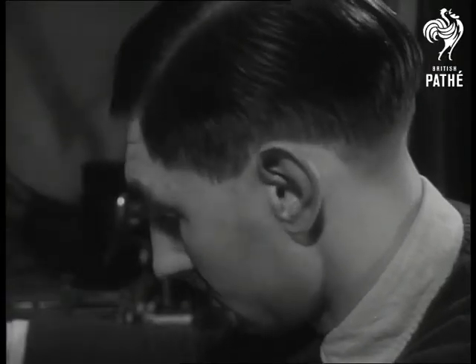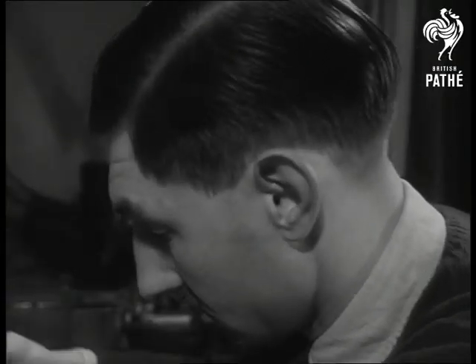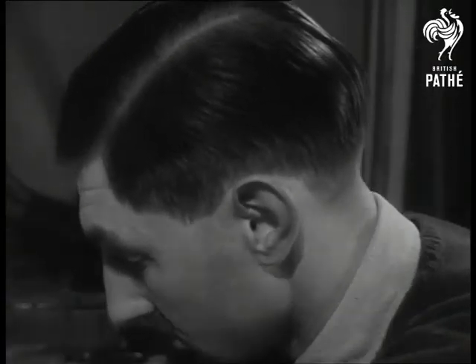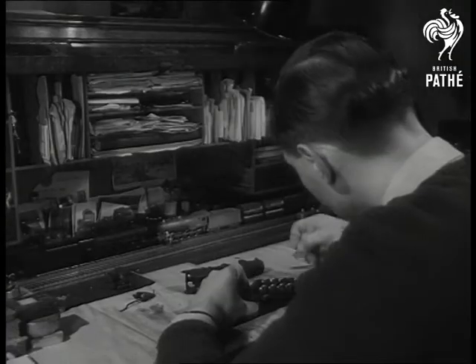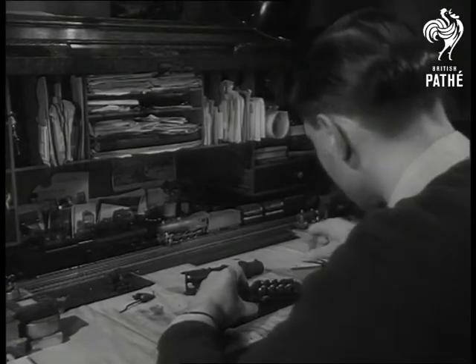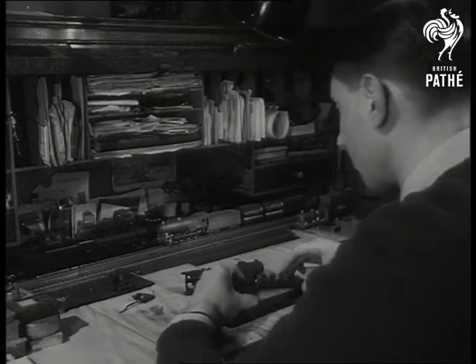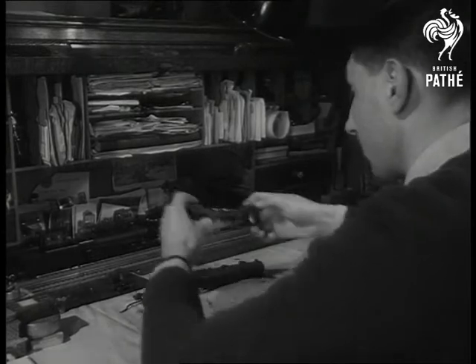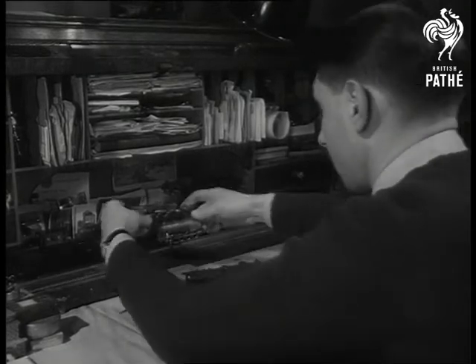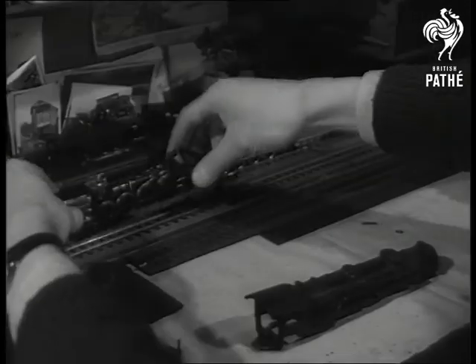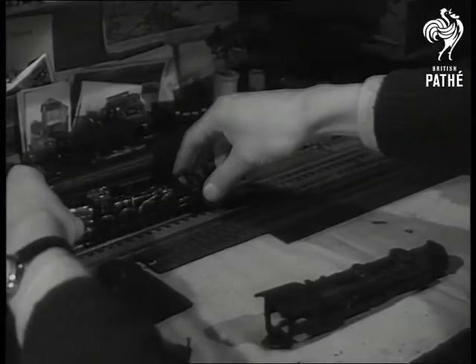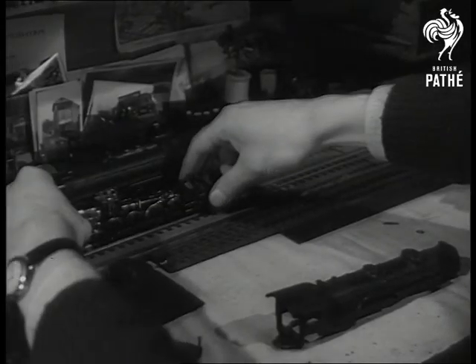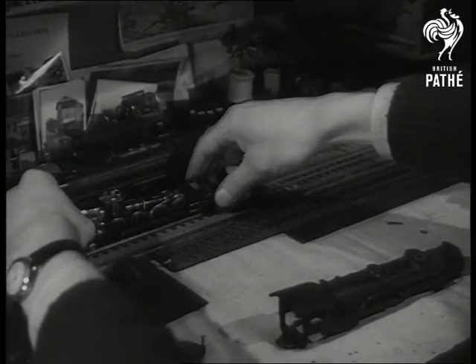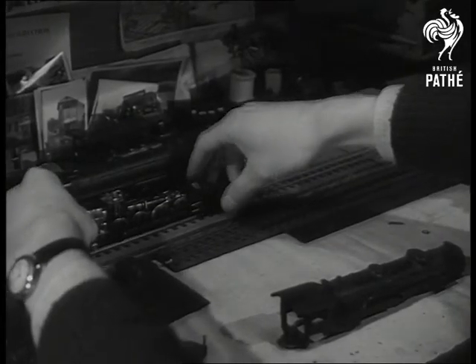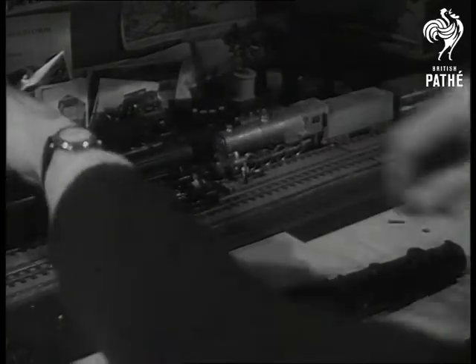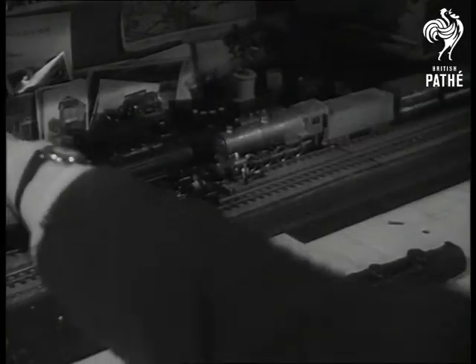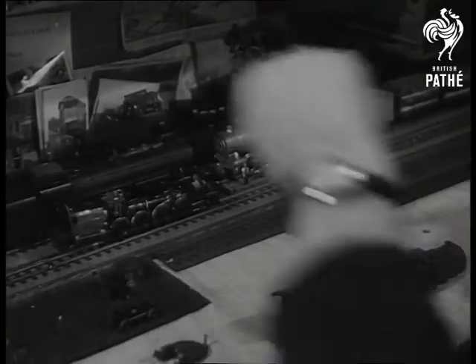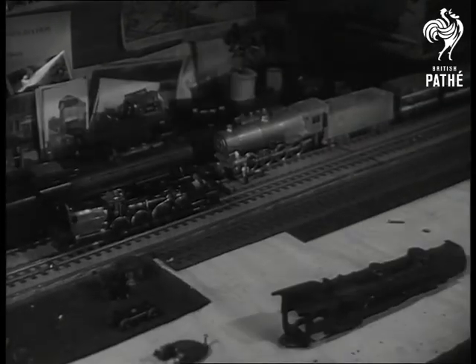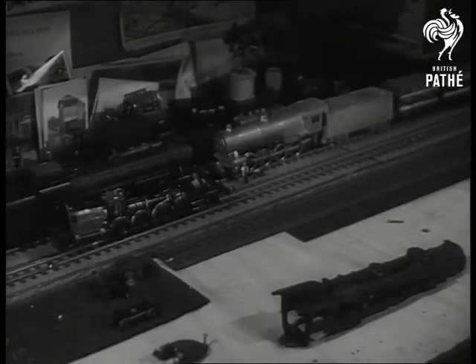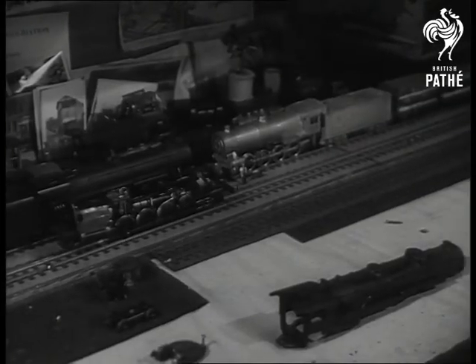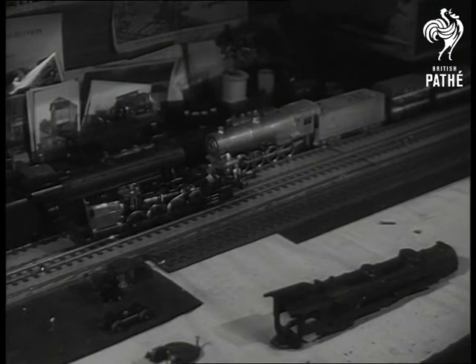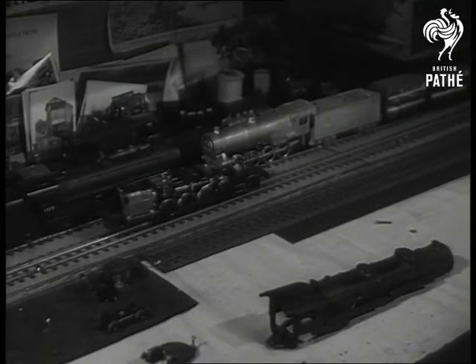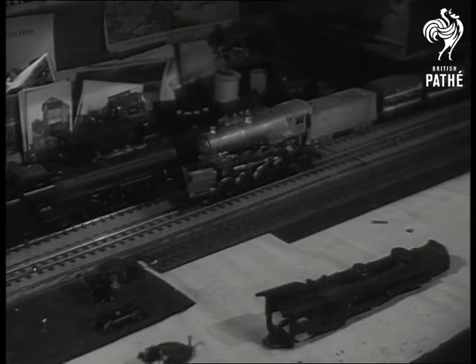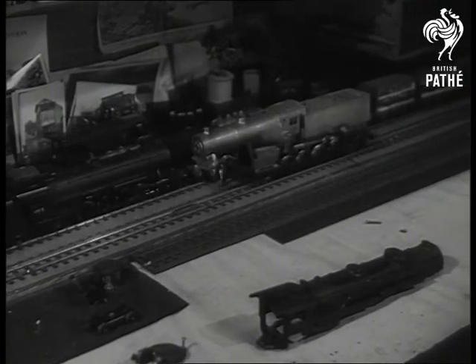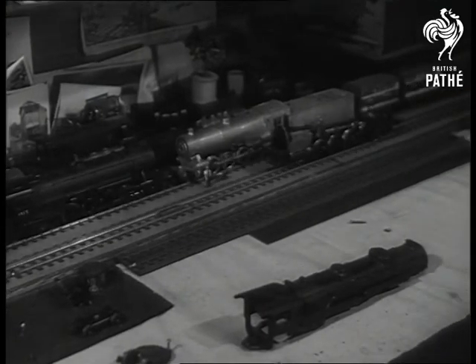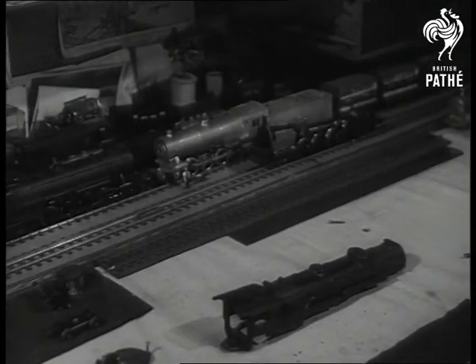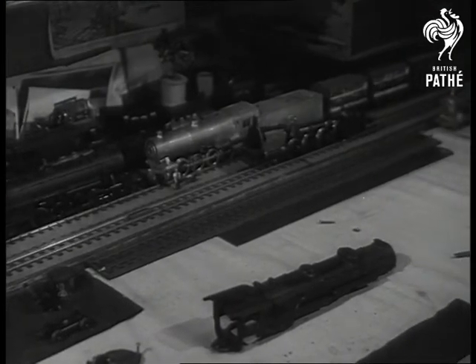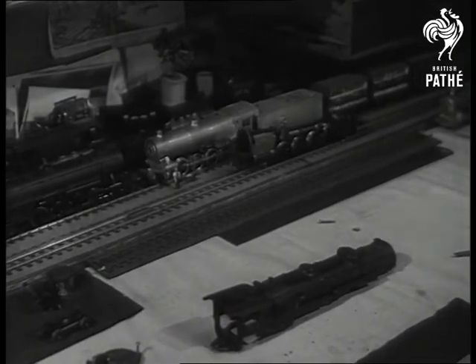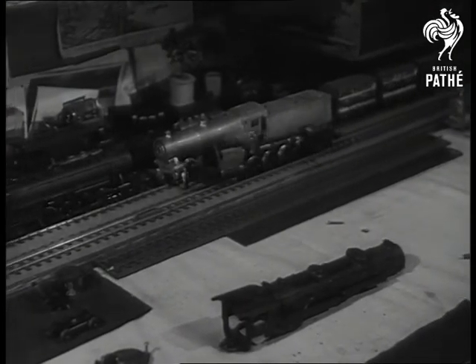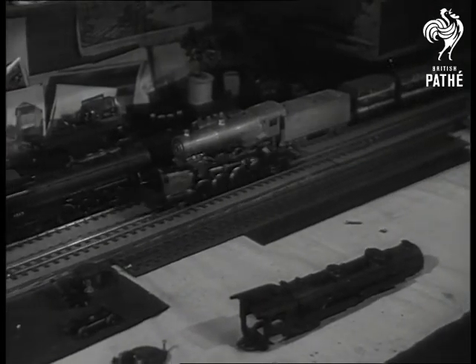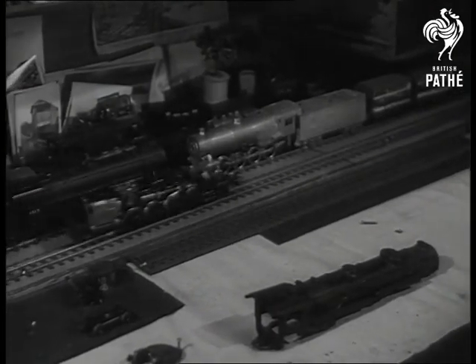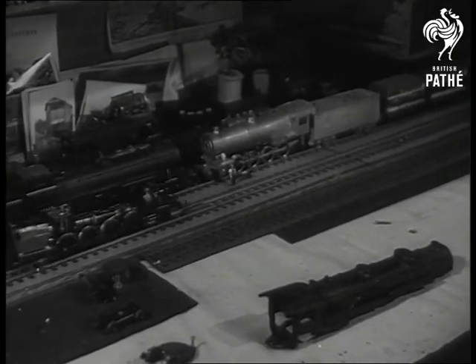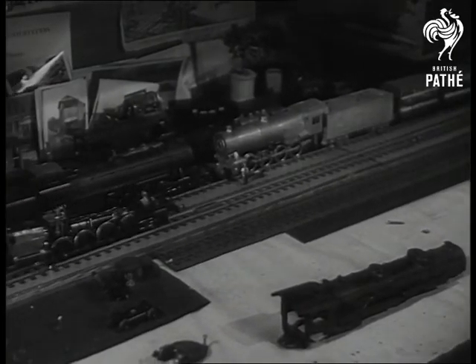That's a locomotive chassis he's testing. Railways have been his hobby for a quarter of a century, since he was eight.